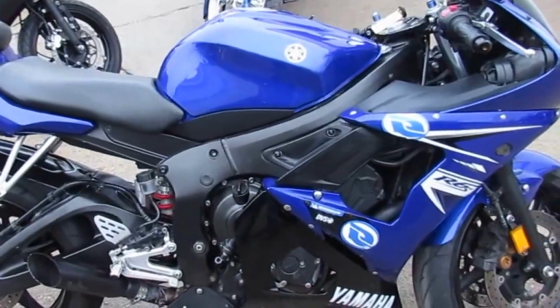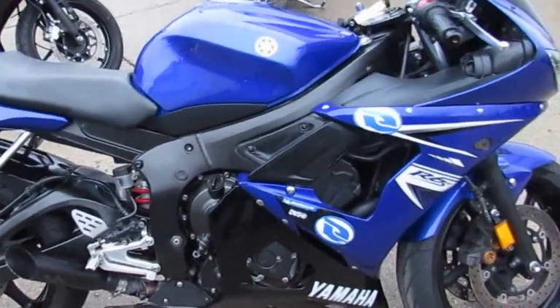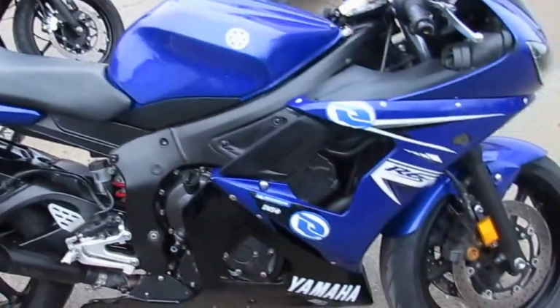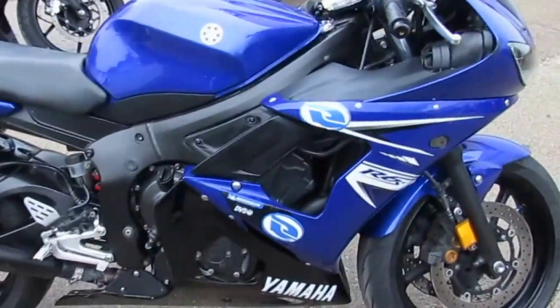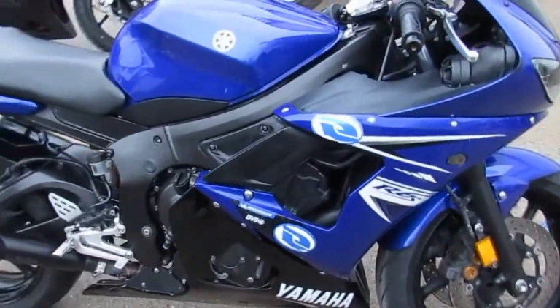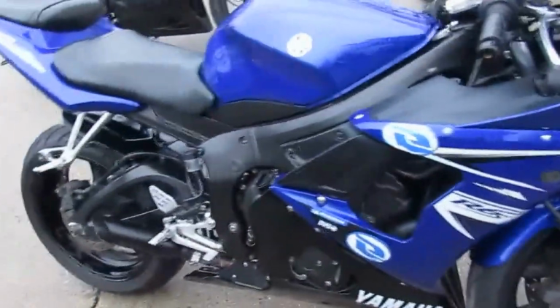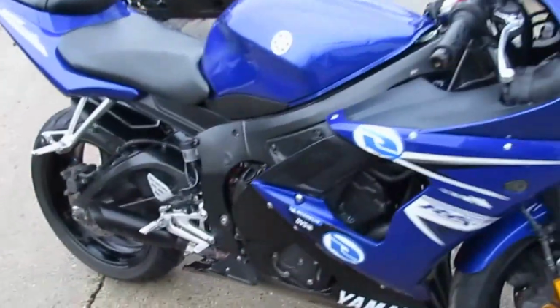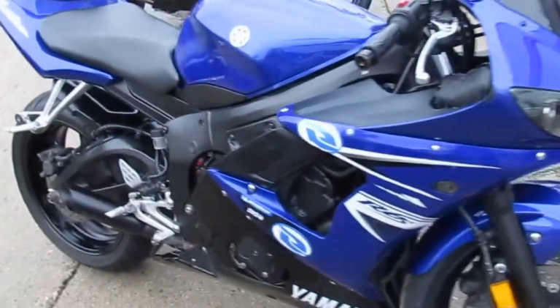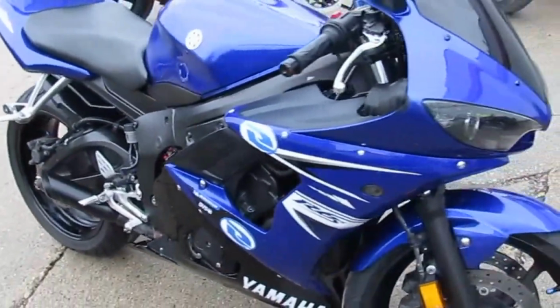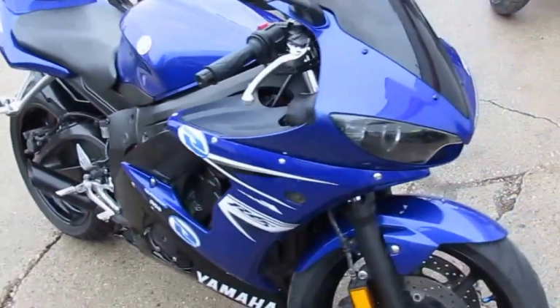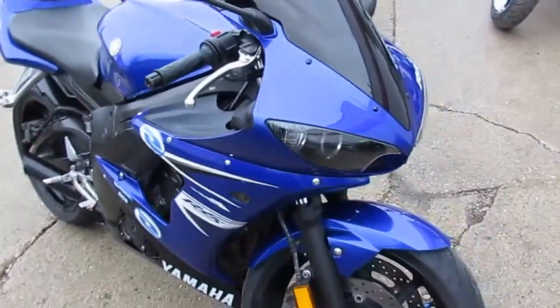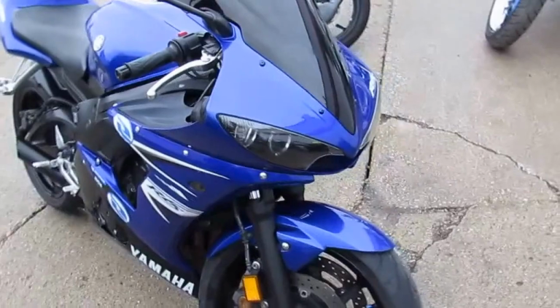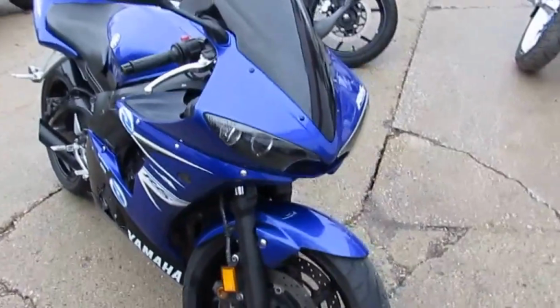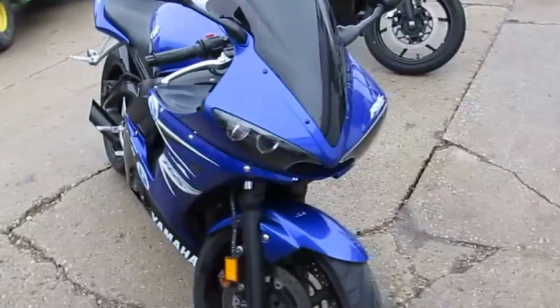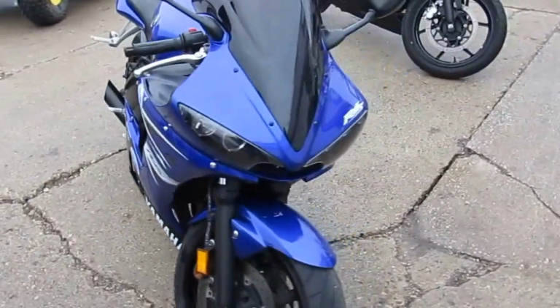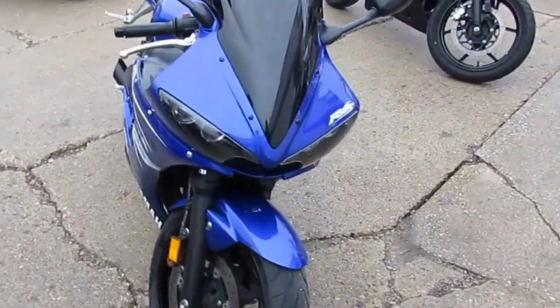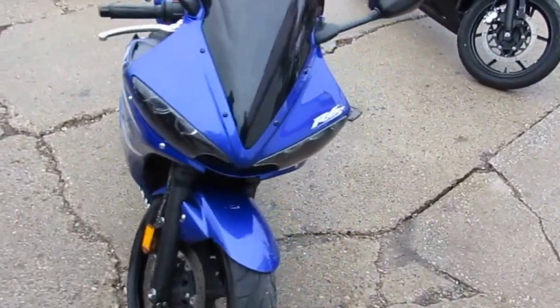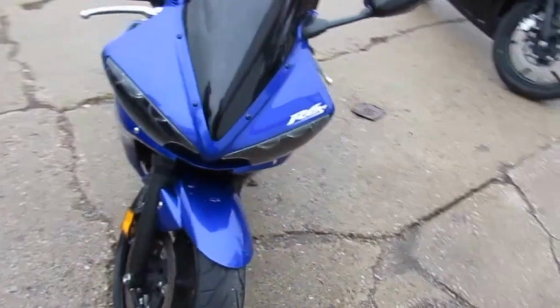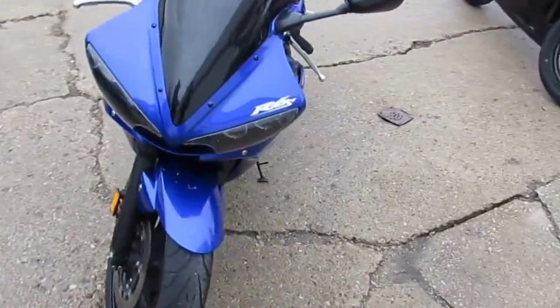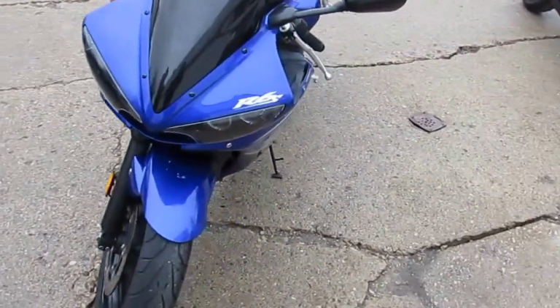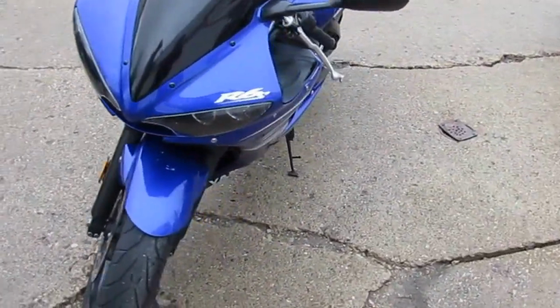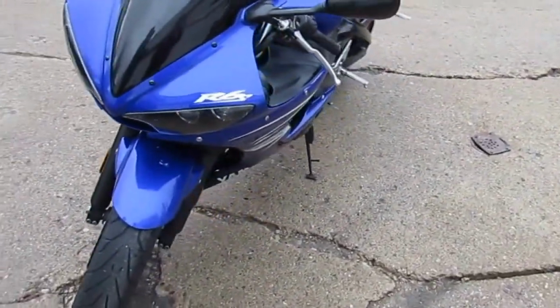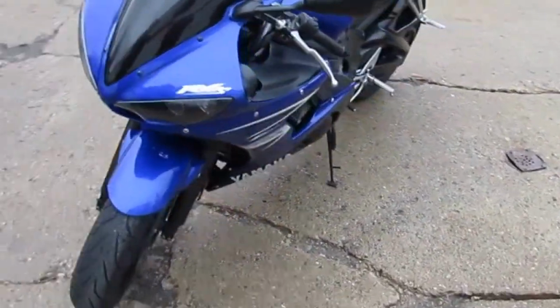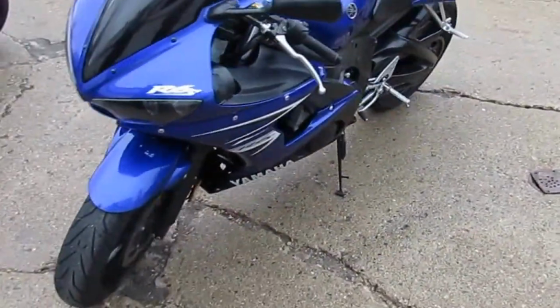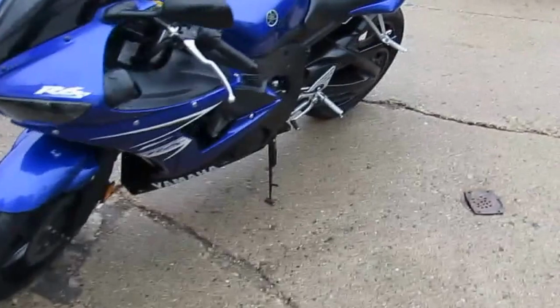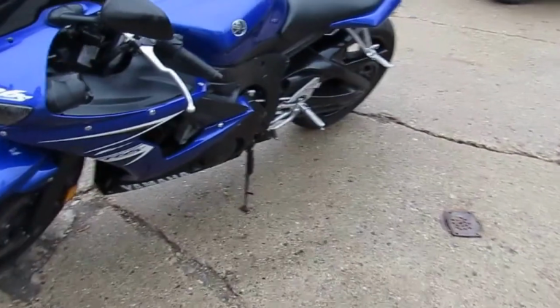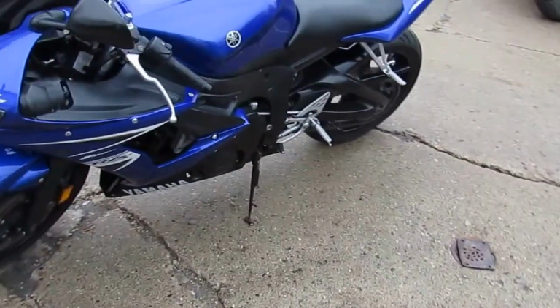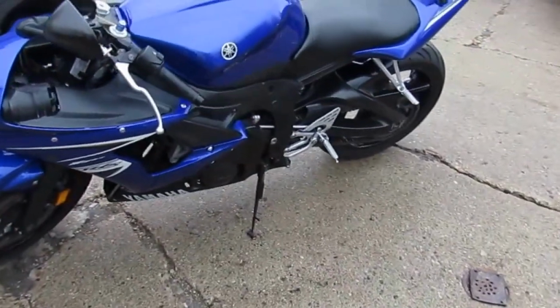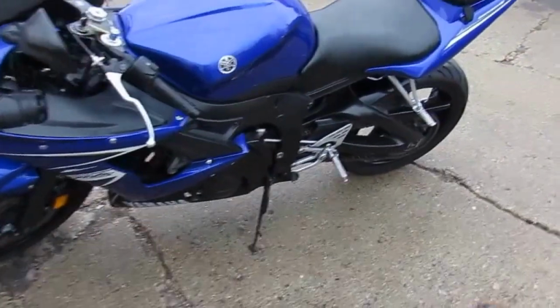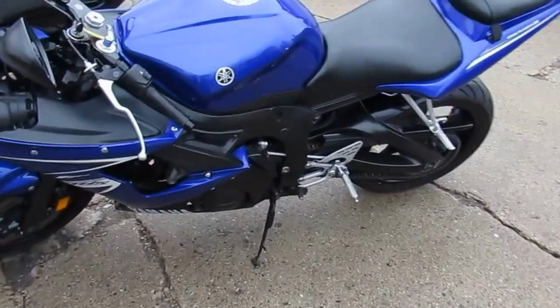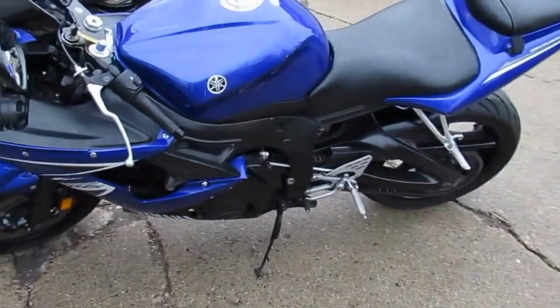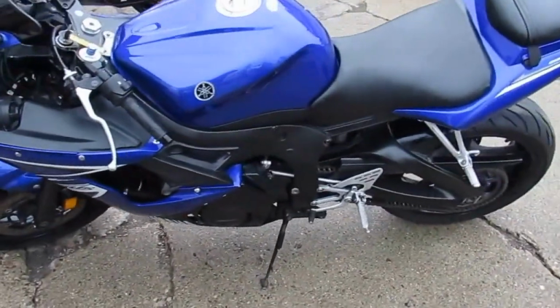Hoo-wee! We got a 2009 R6 for sale for only $59.99. This is one sharp 2009 R6 in Yamaha Racing Blue. This bike is done right.